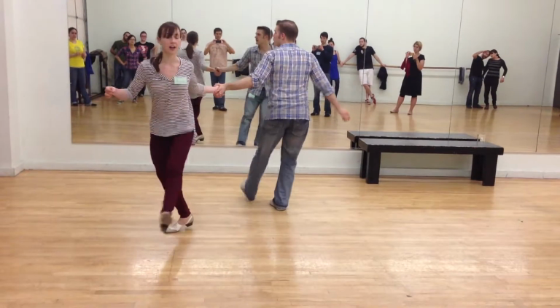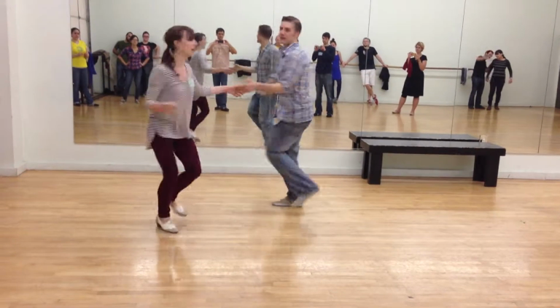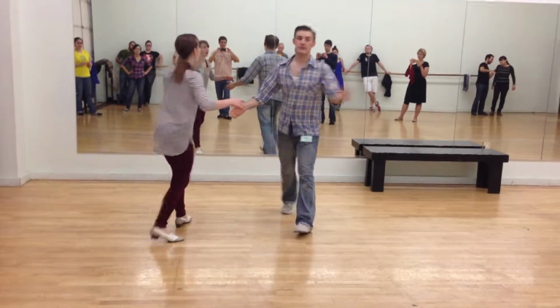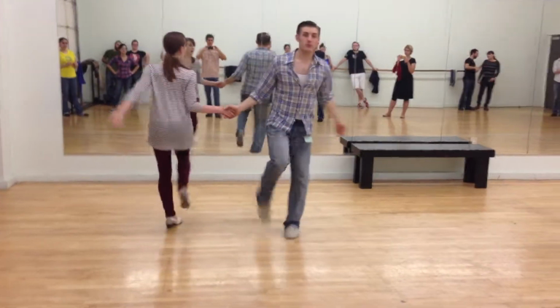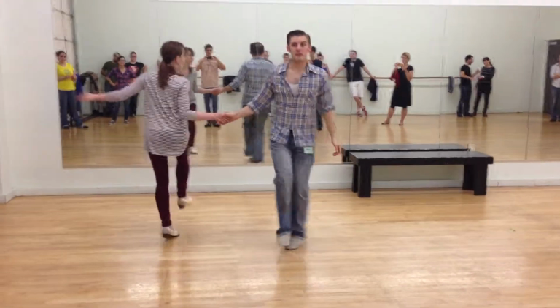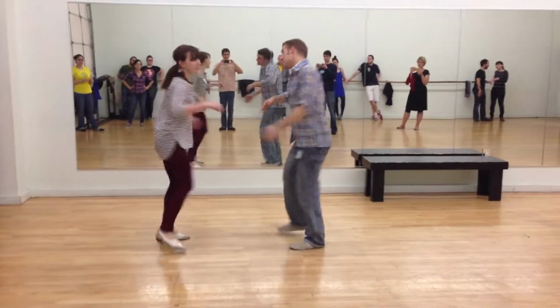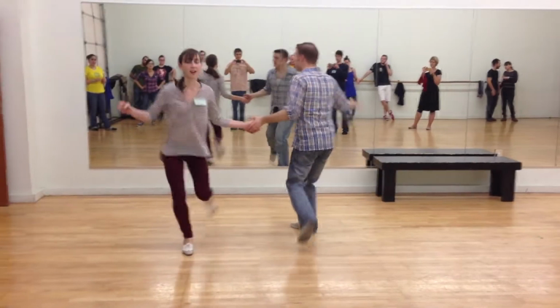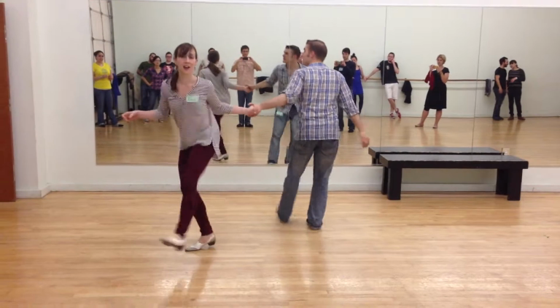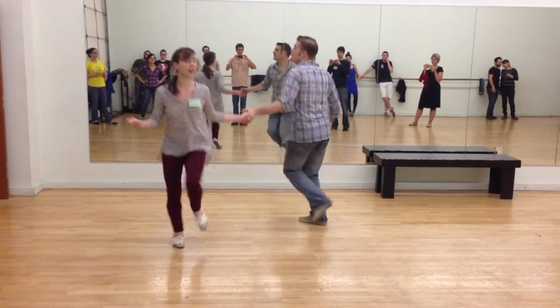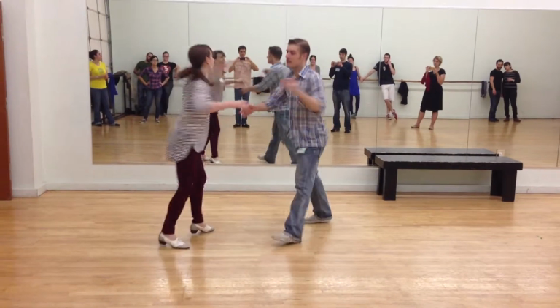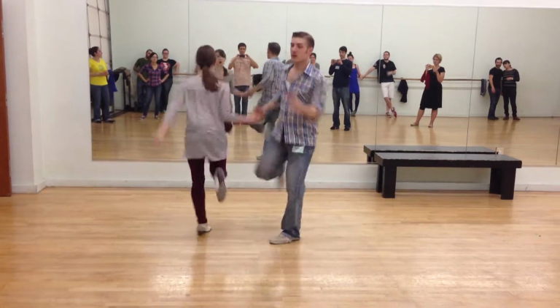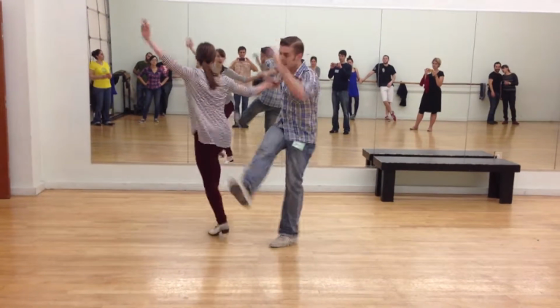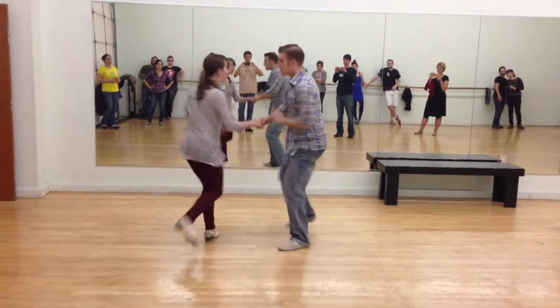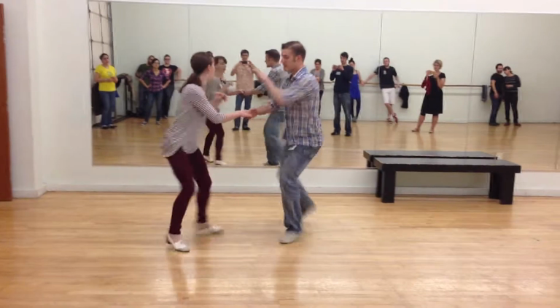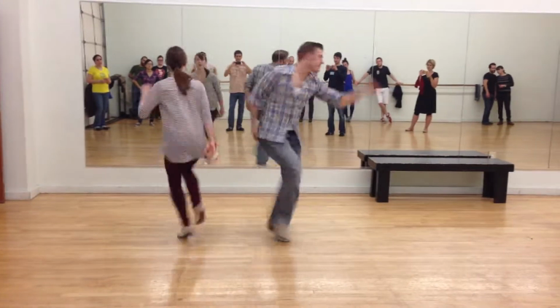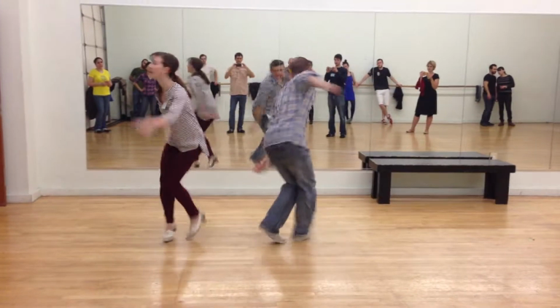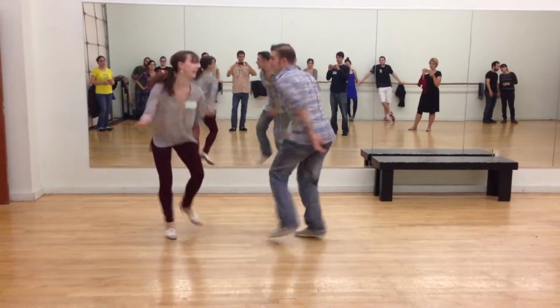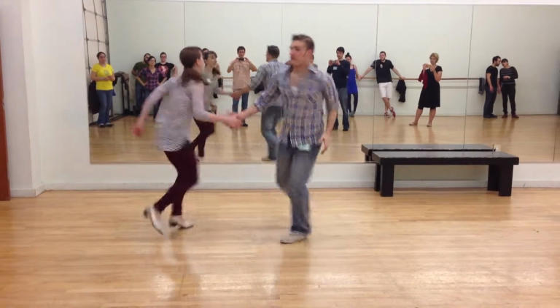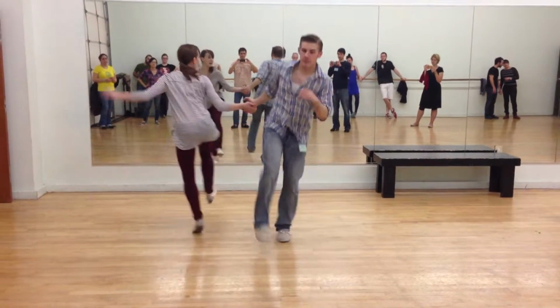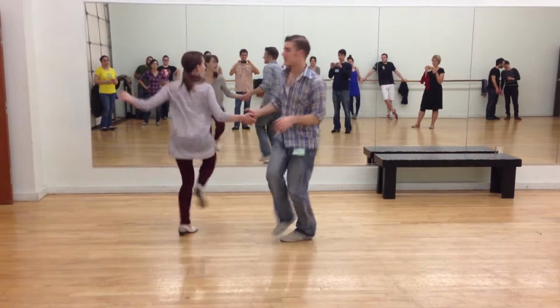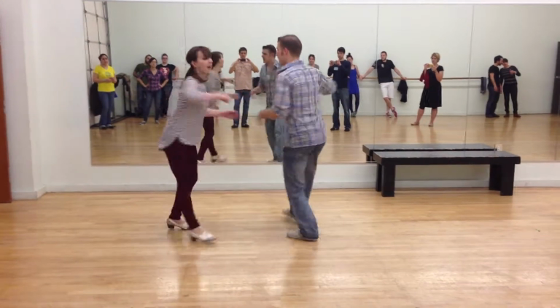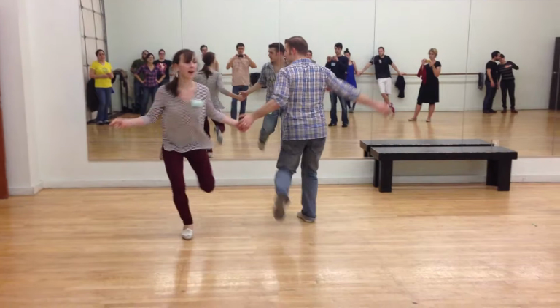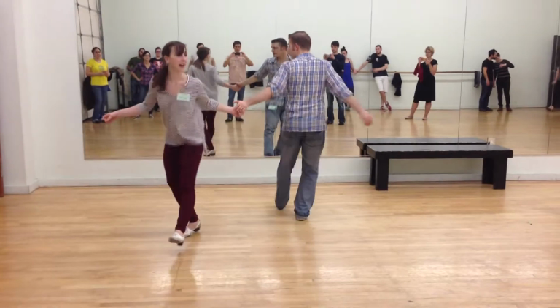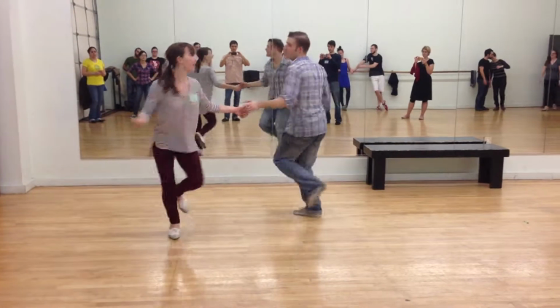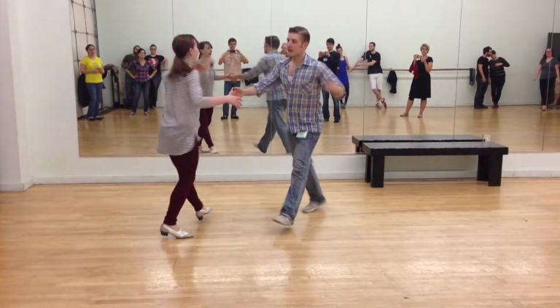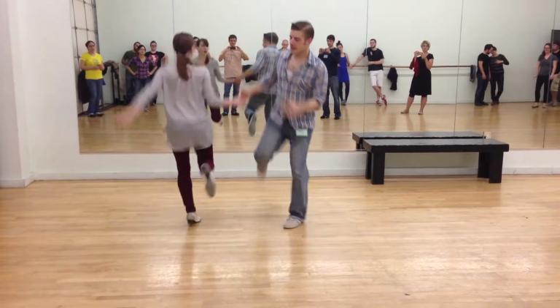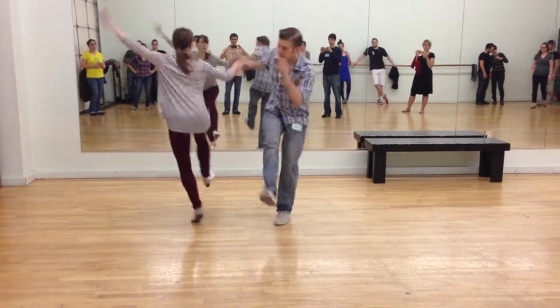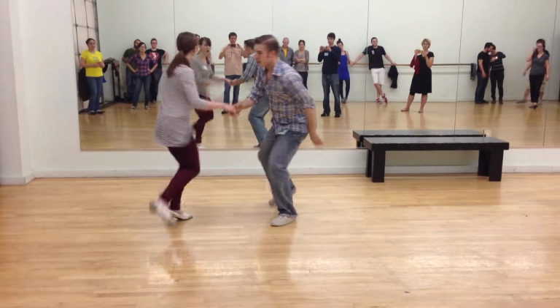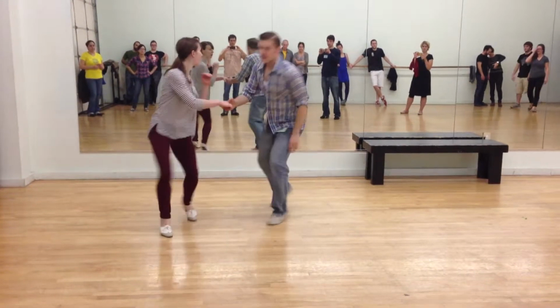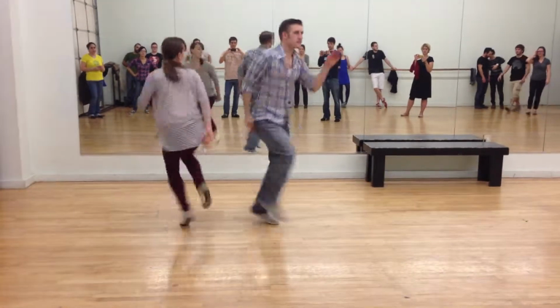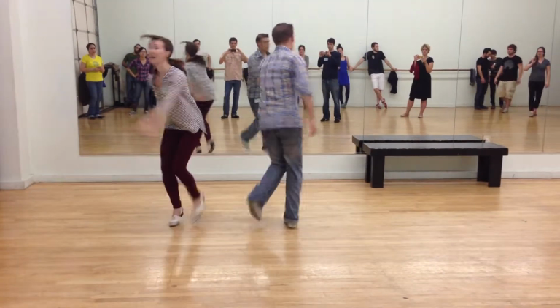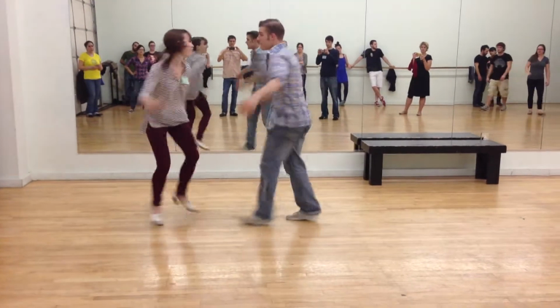You can kick as much as you want or as little as you want. And then you can go kick, rock step, turn it around, base it, hand-to-hand. And then we have kick, rock step, turn it around.